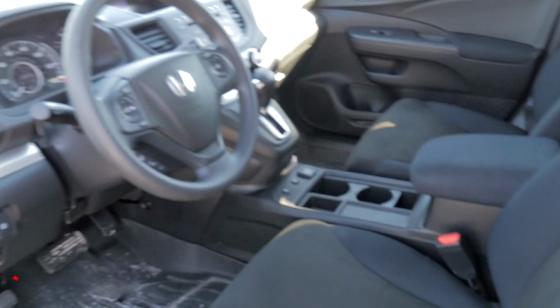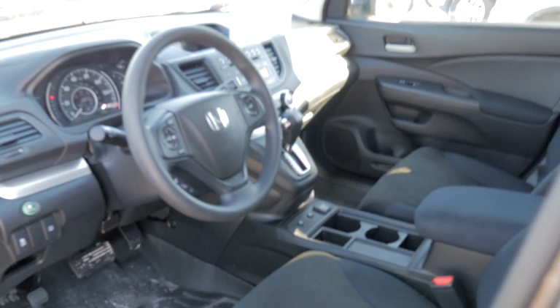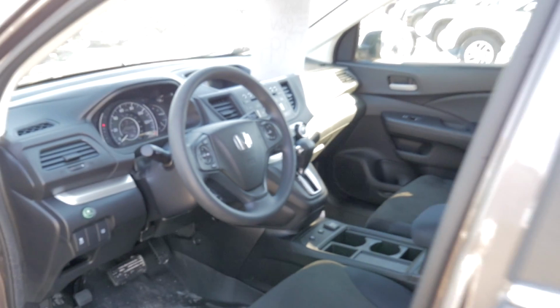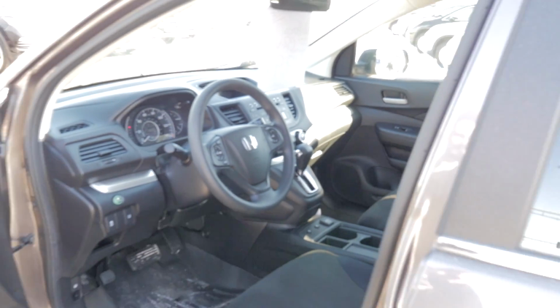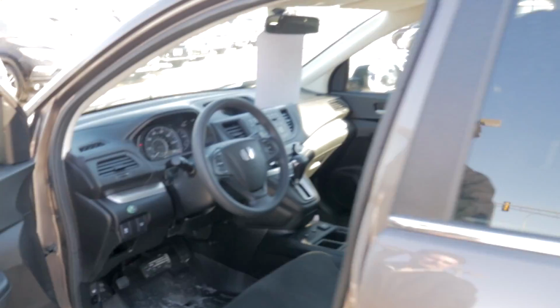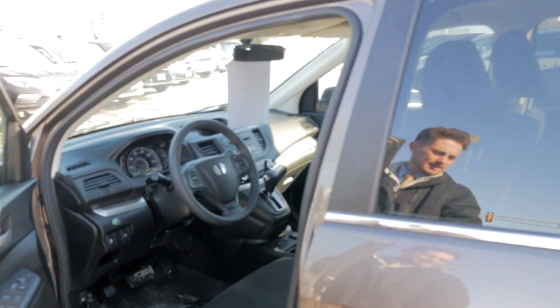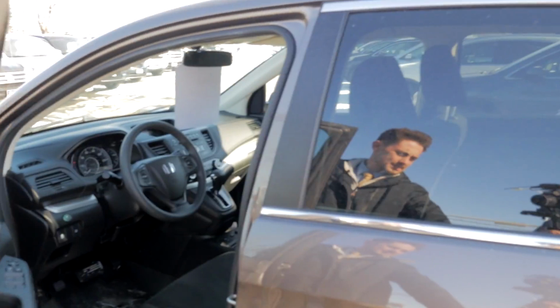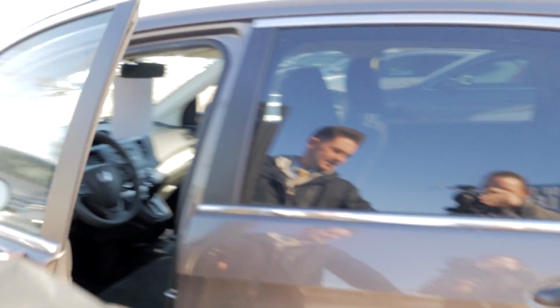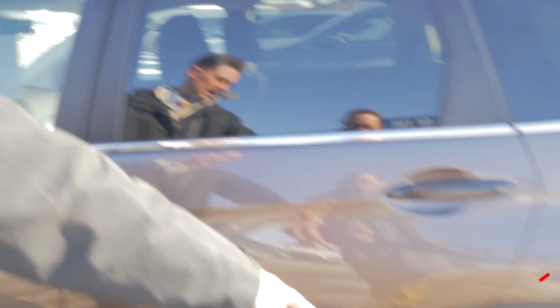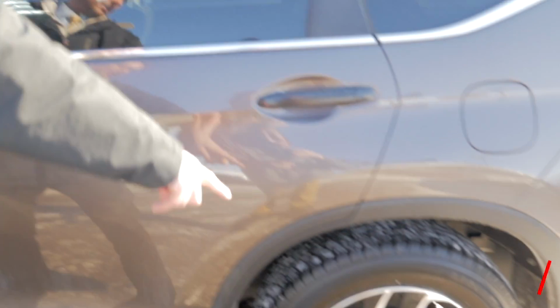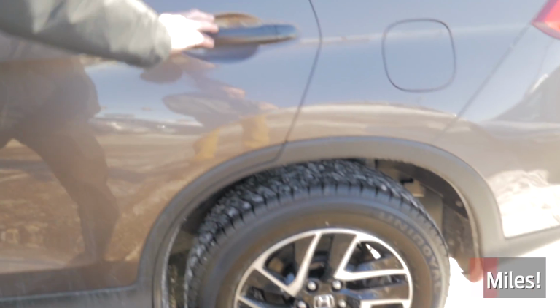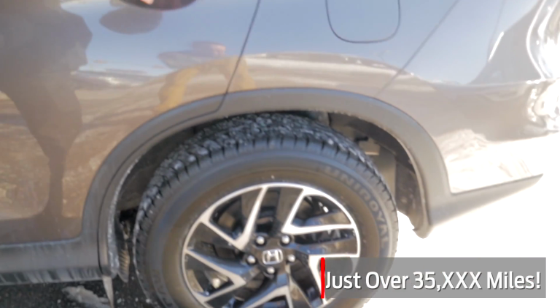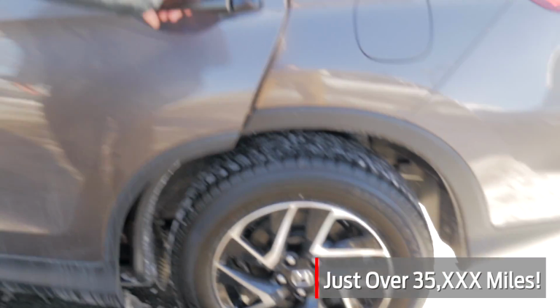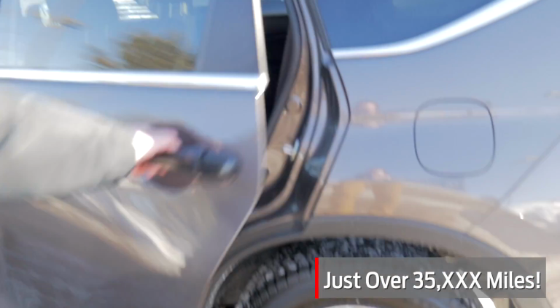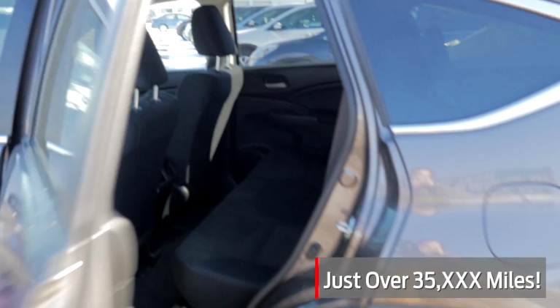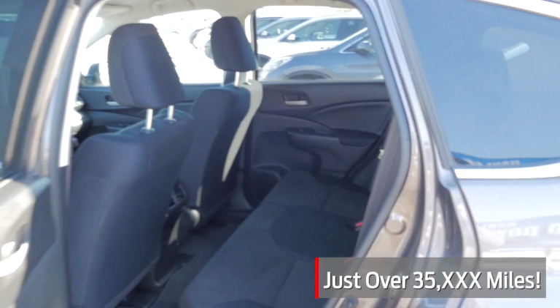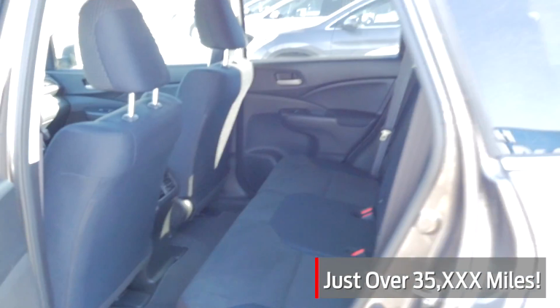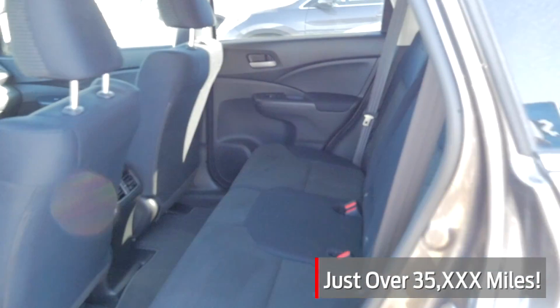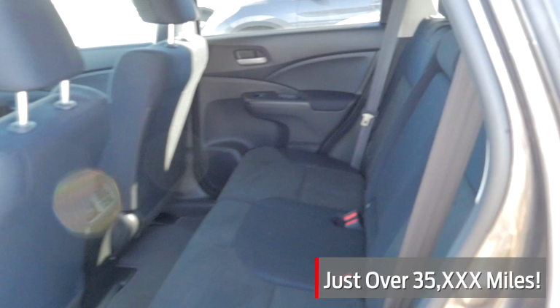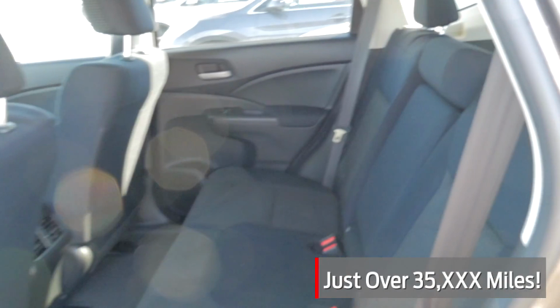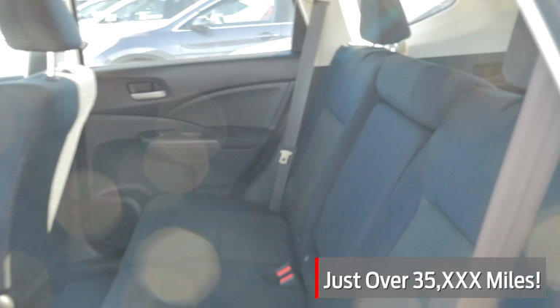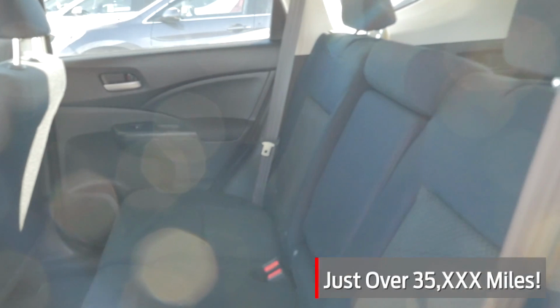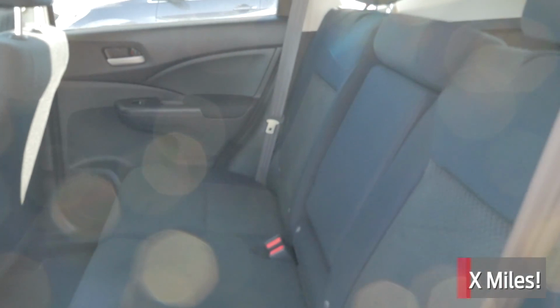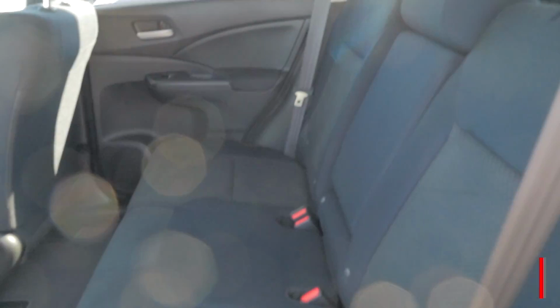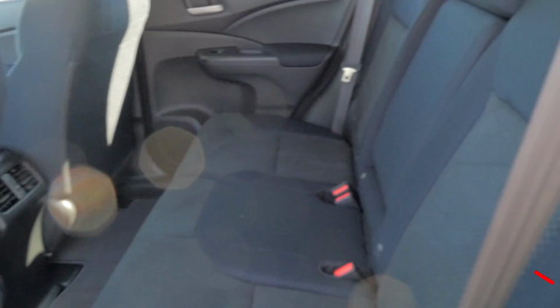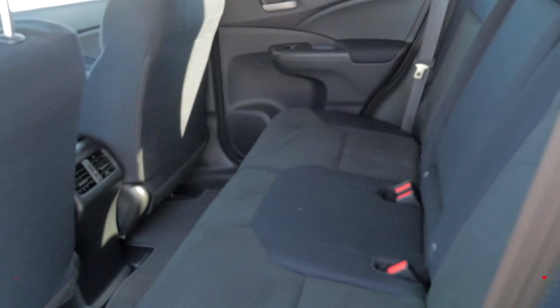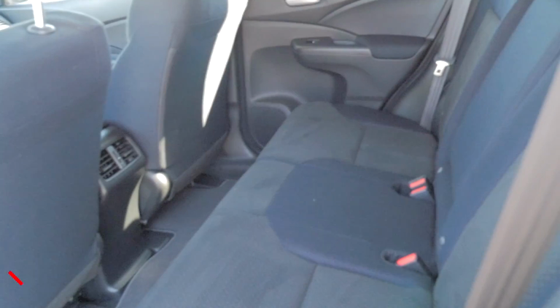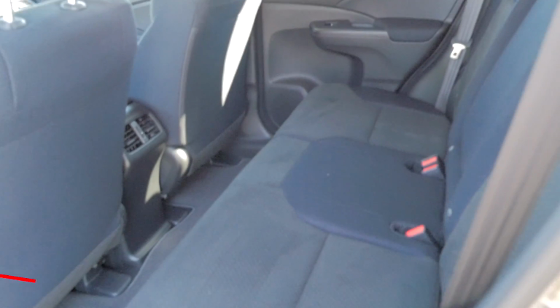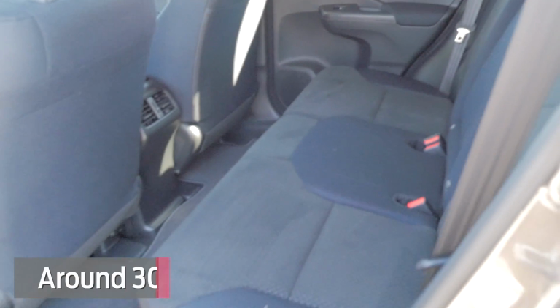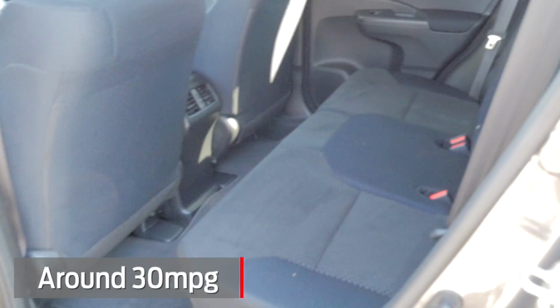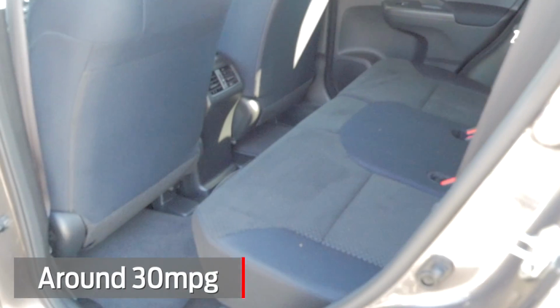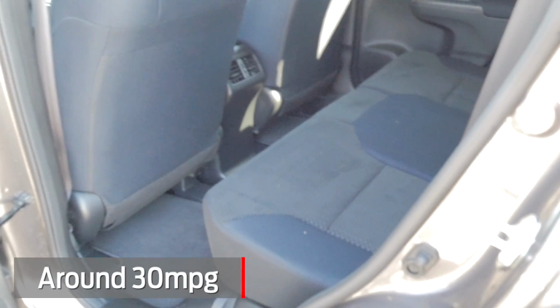You've got the tinted glass in the back and the nice fancy alloy wheels here too. This is an all-wheel-drive model. Gas mileage — you'll be getting around 30 miles to the gallon combined city and highway.